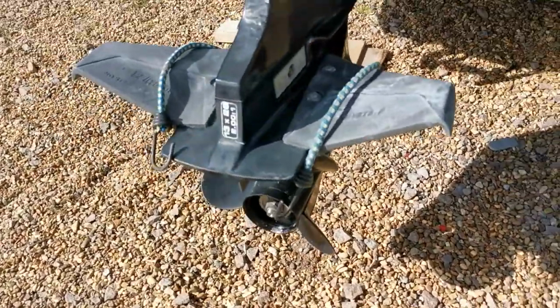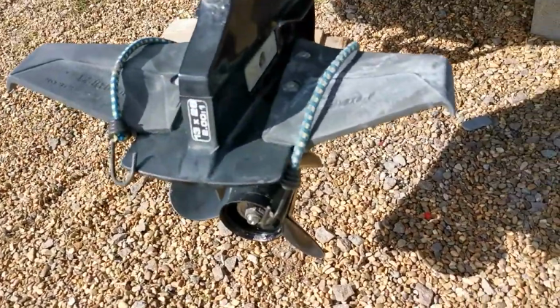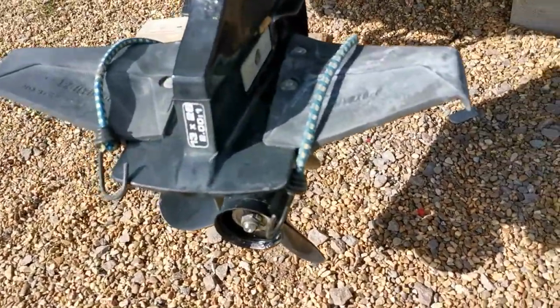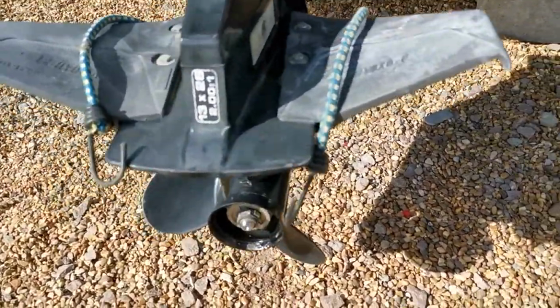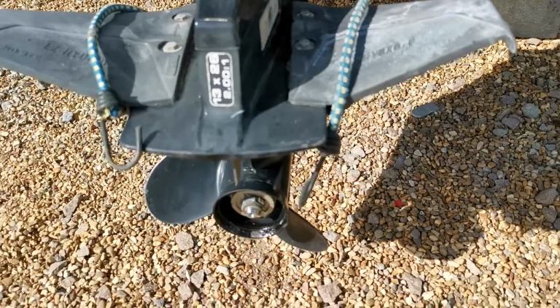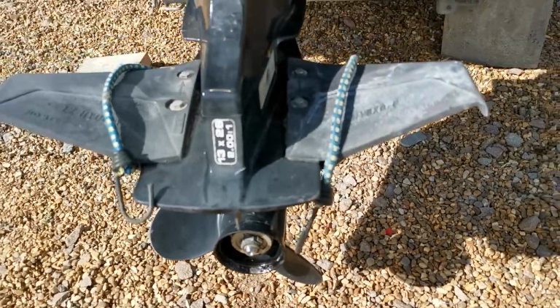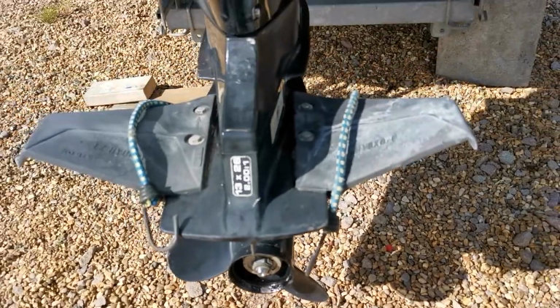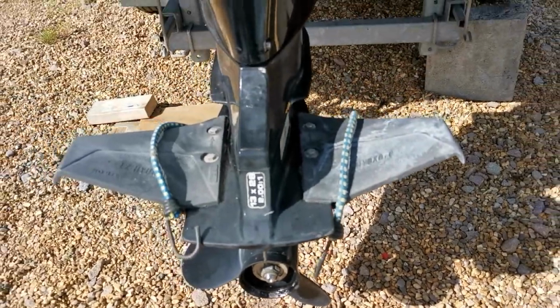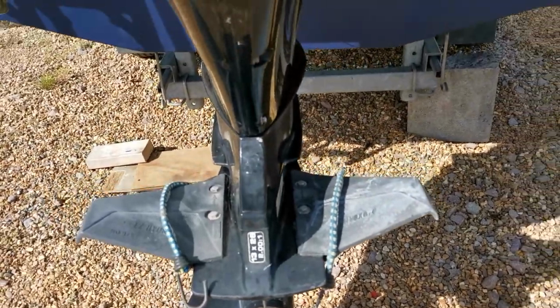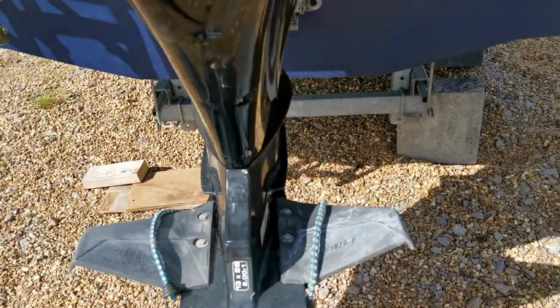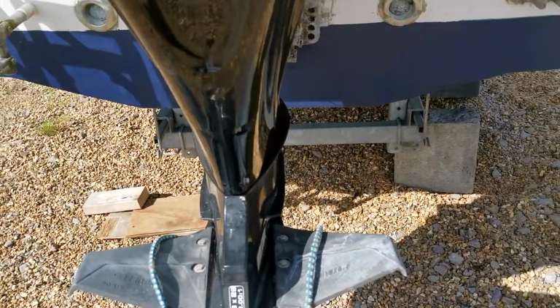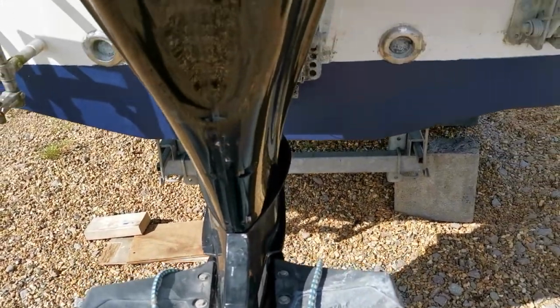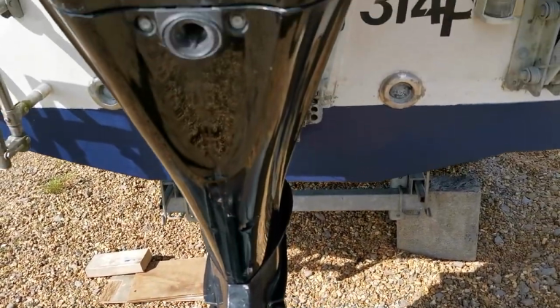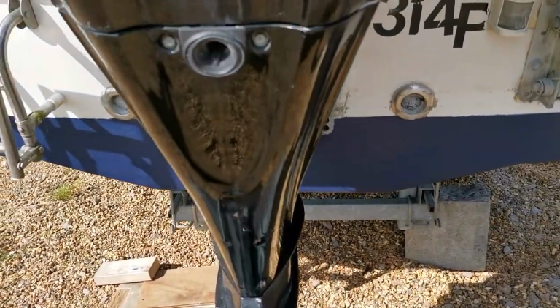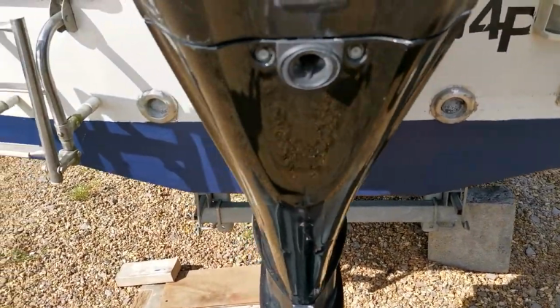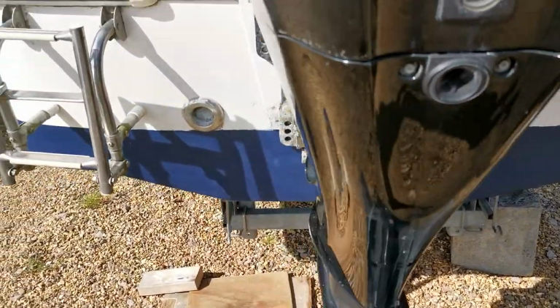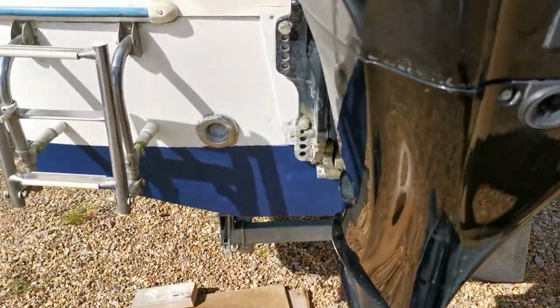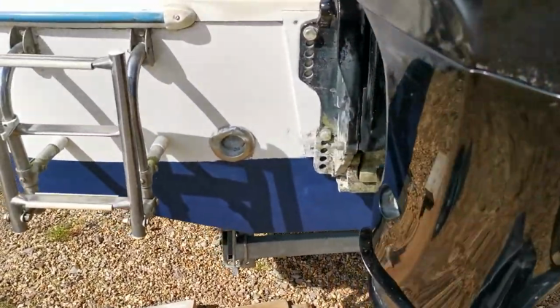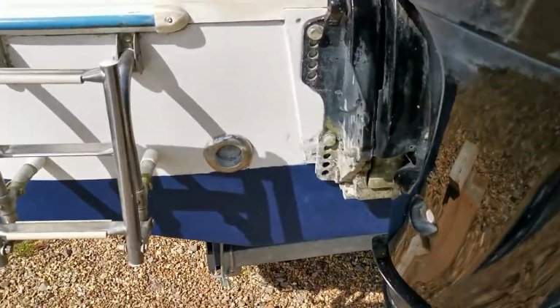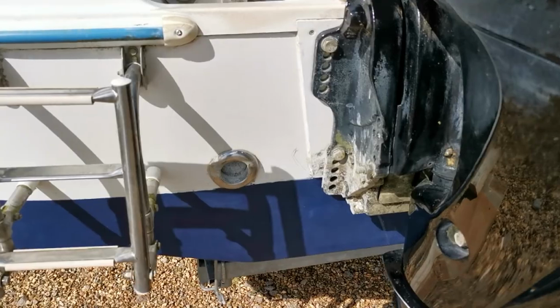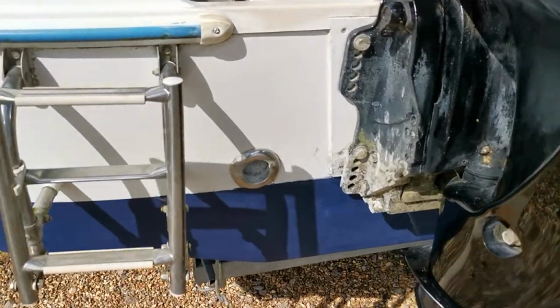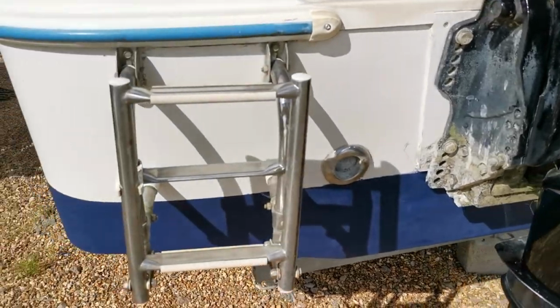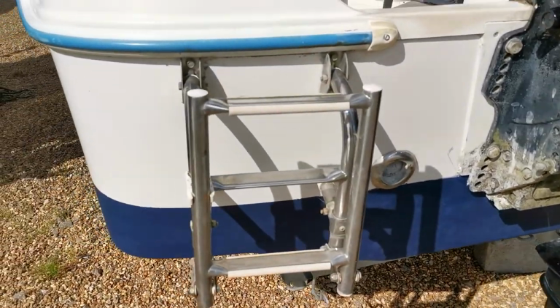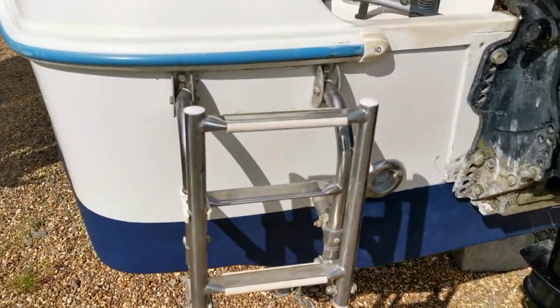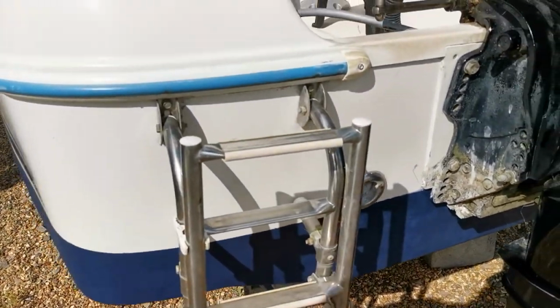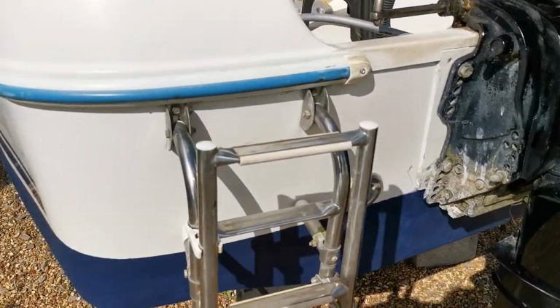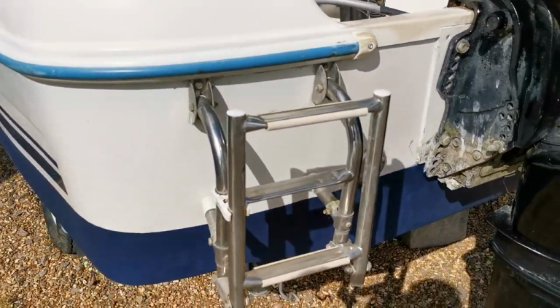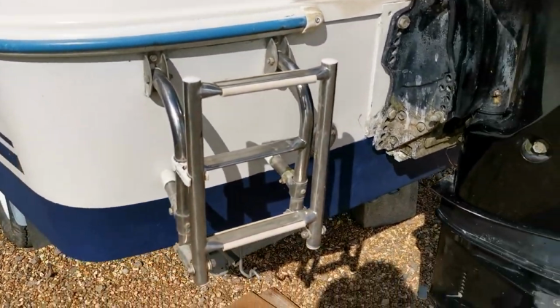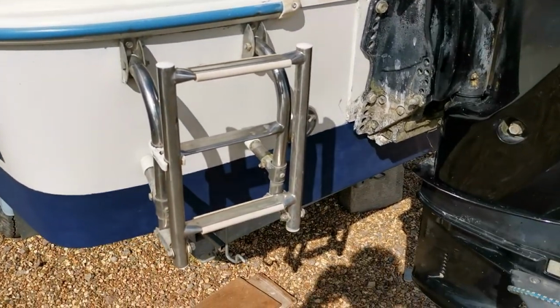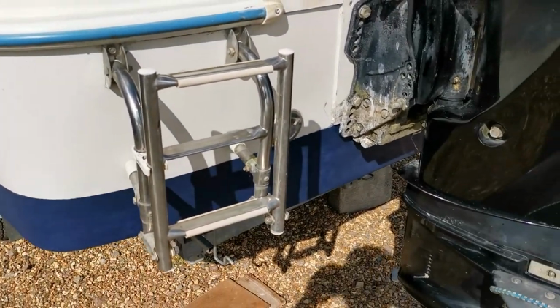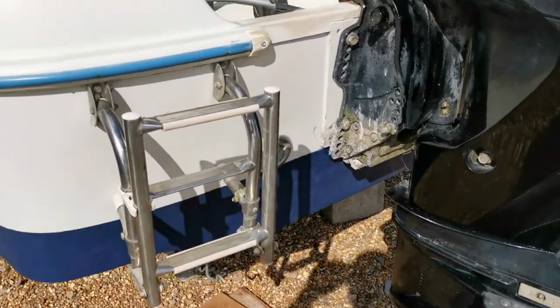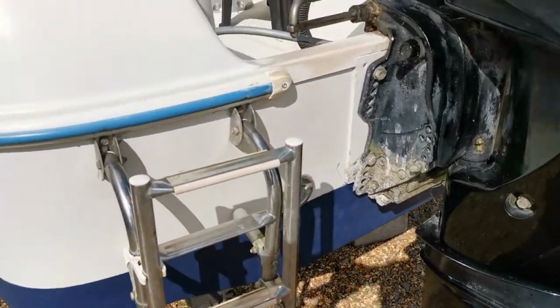Similarly, the main engine is pretty good. Obviously it's been raised out of the water when it's been in the water and stored. Just coming round to the port side, we've got a folding boarding ladder.